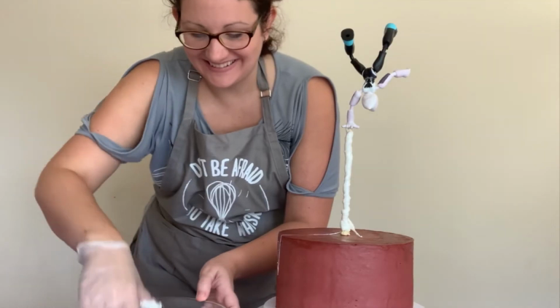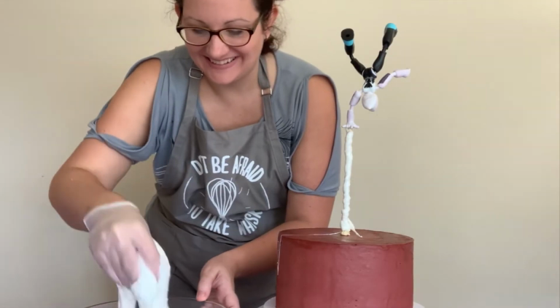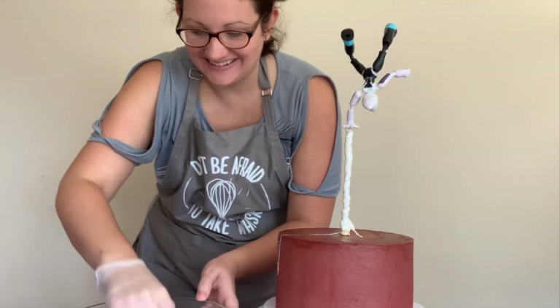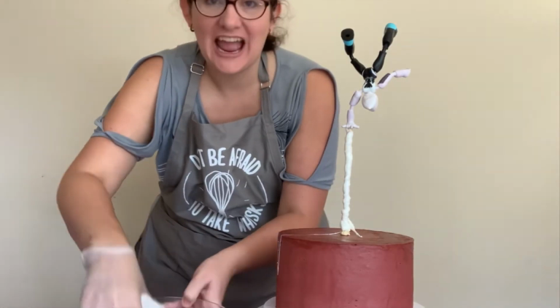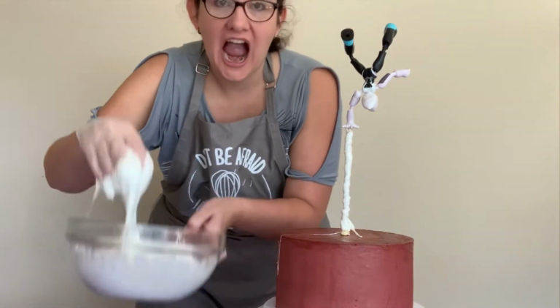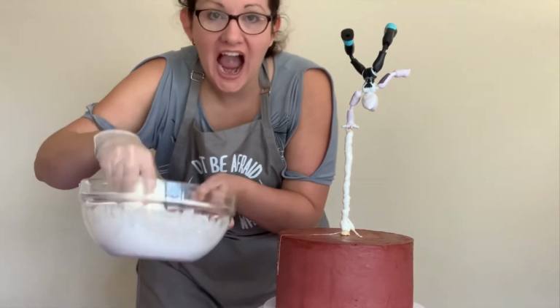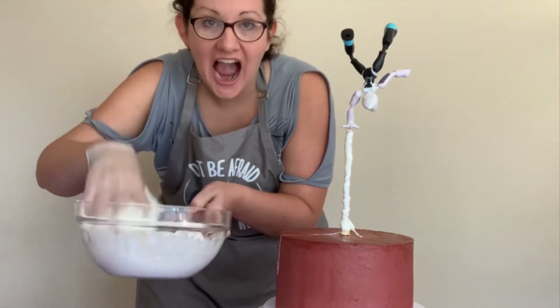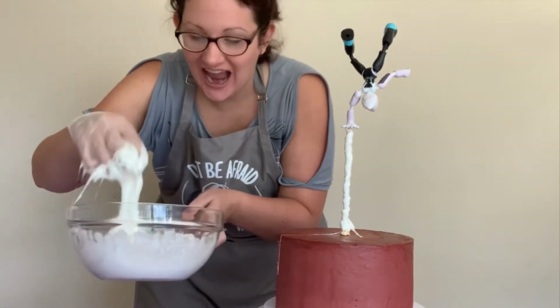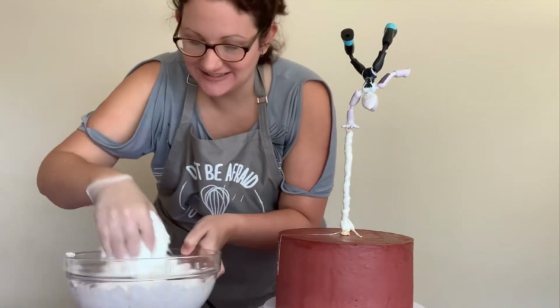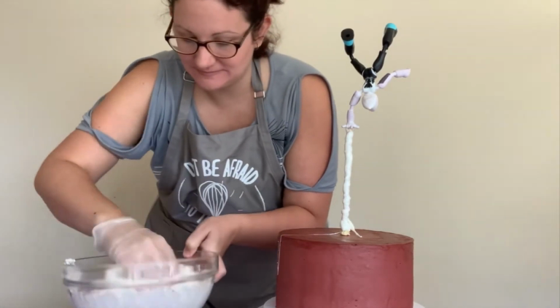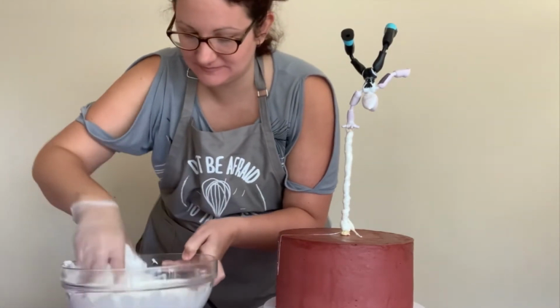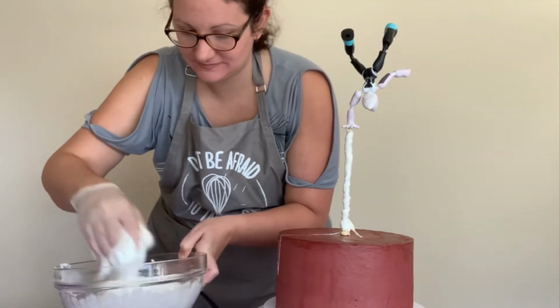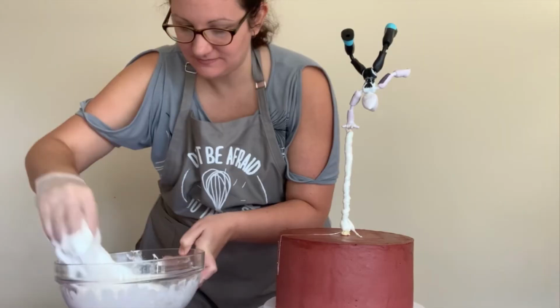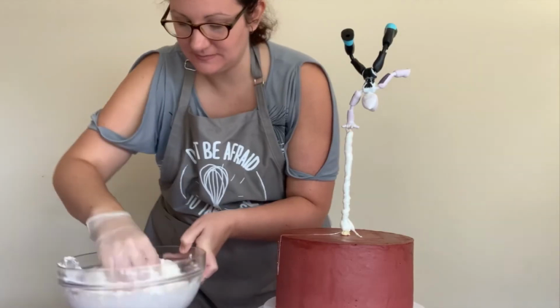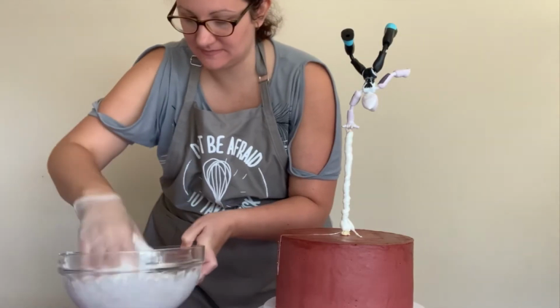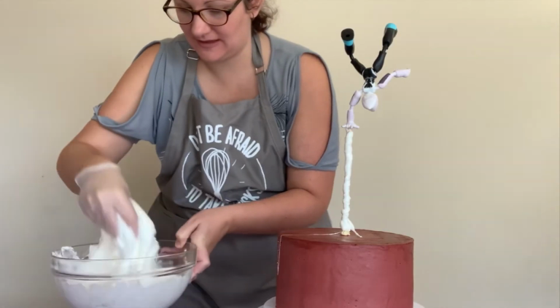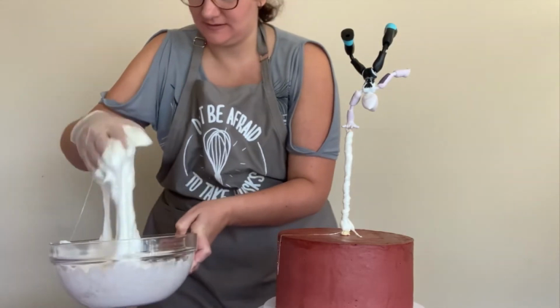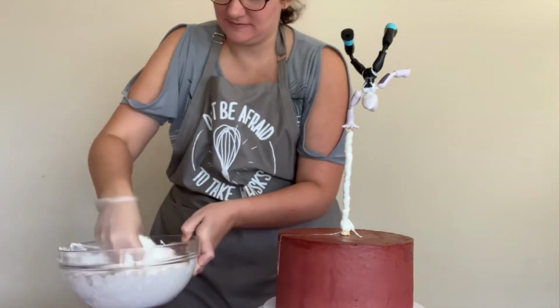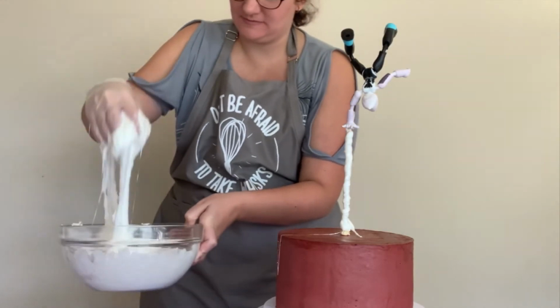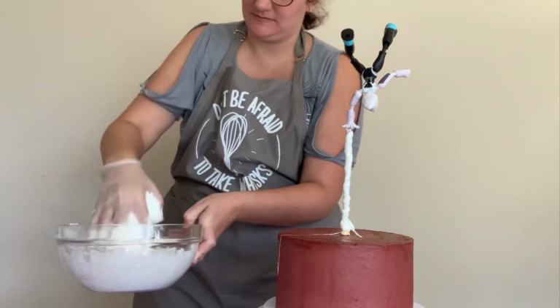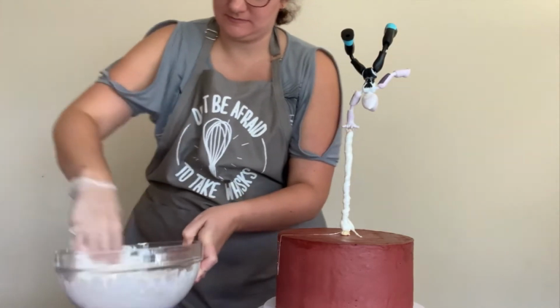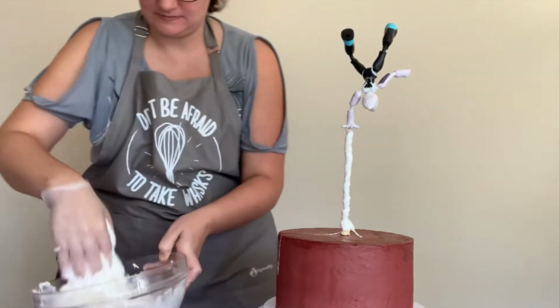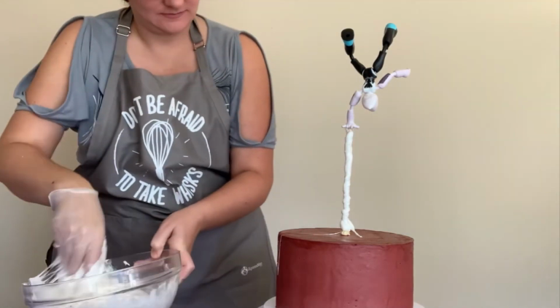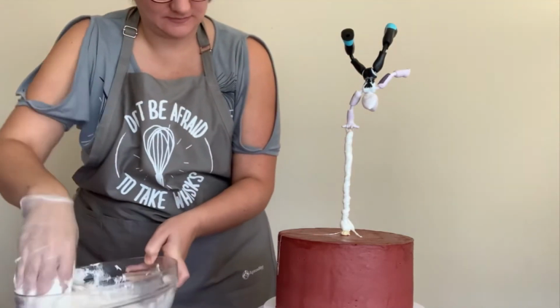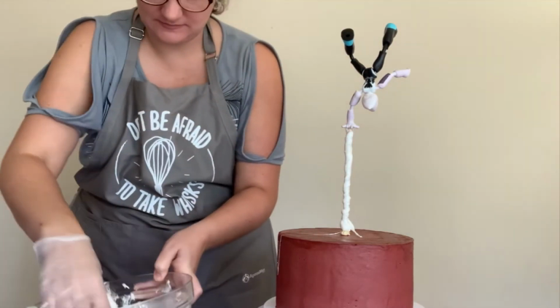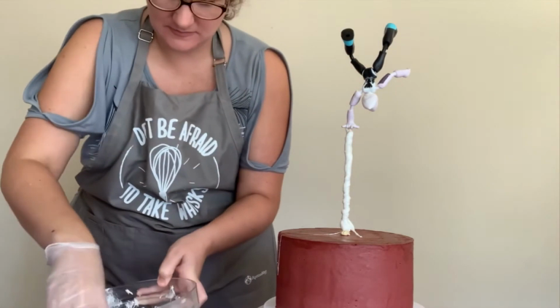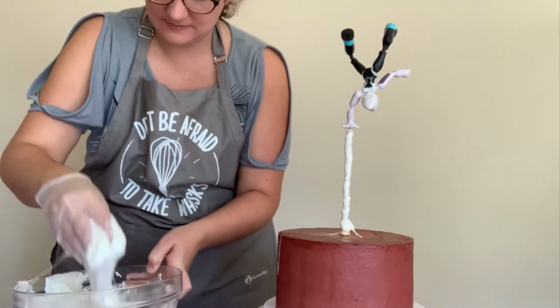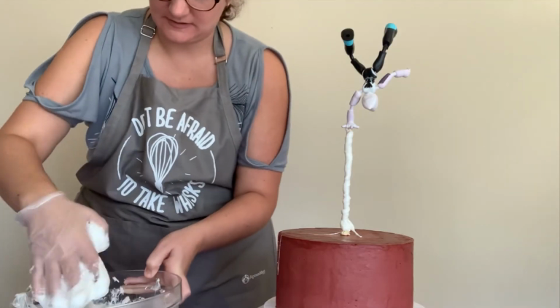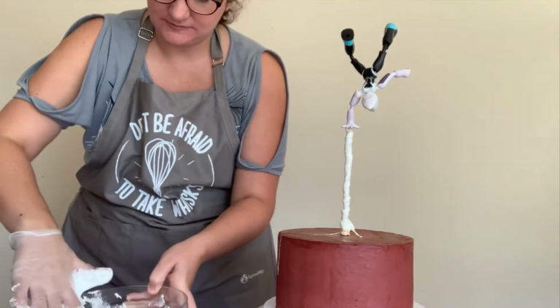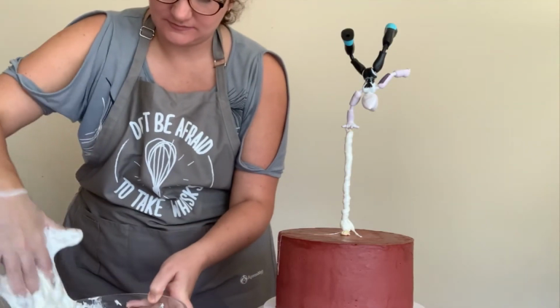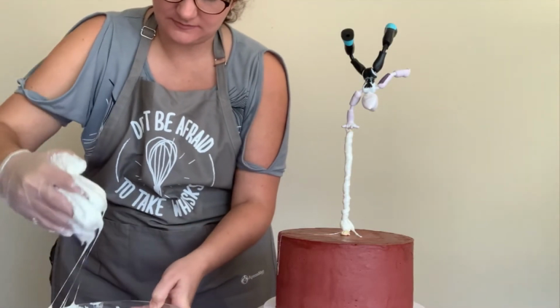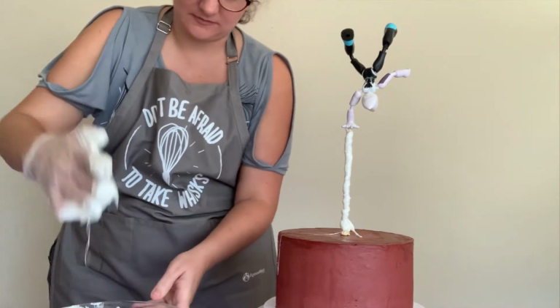By now the marshmallow is starting to cool just enough so I can put it on the cake. I don't want hot marshmallow on my cake because it'll melt my buttercream even though I've chilled it, so I'm just letting it cool a little and mixing it around with my hands.